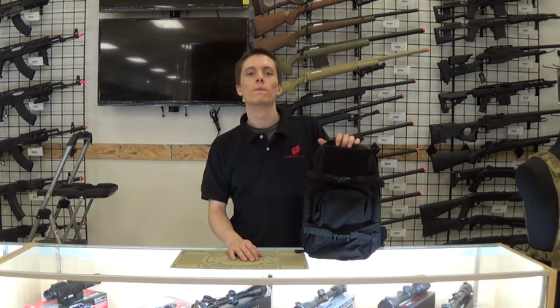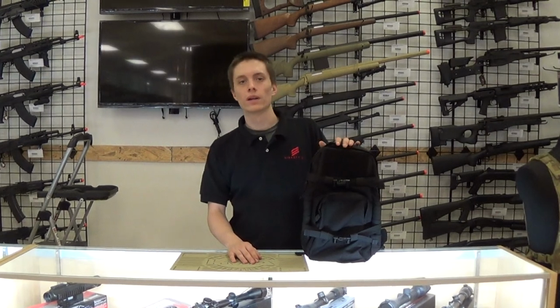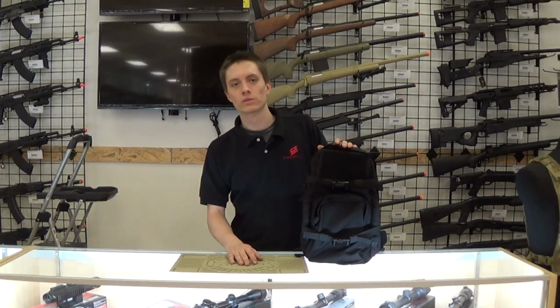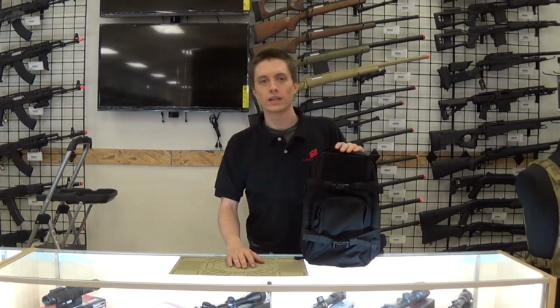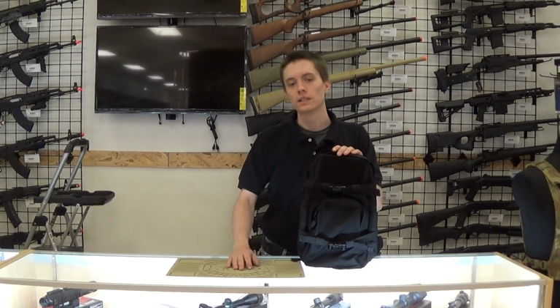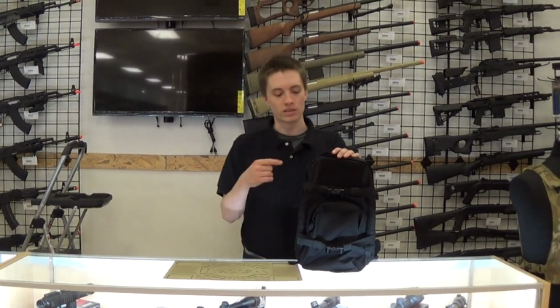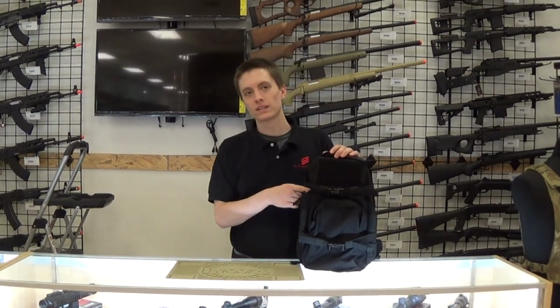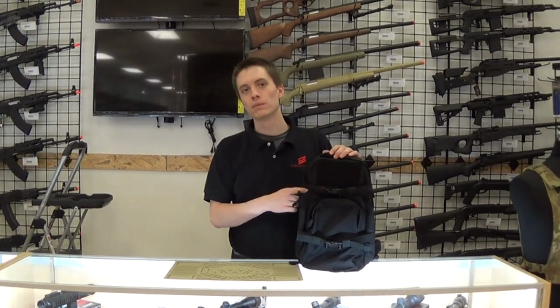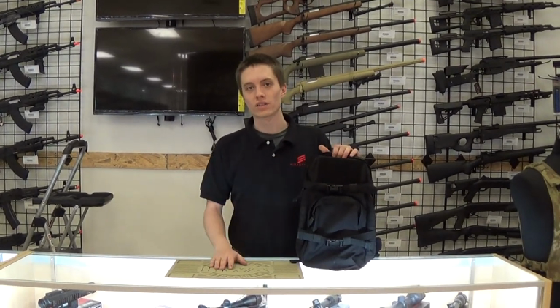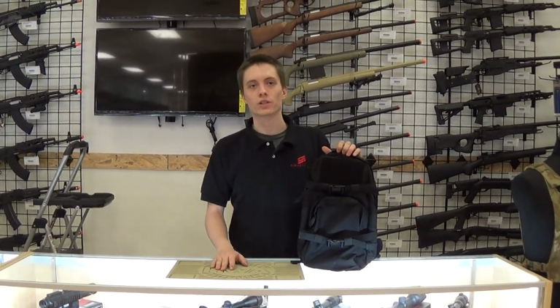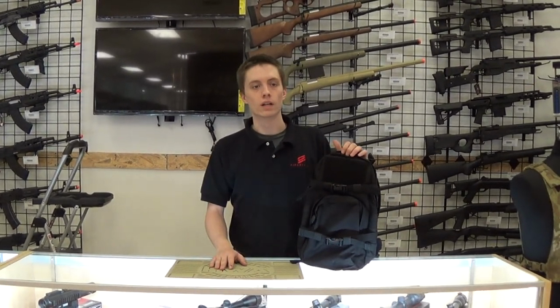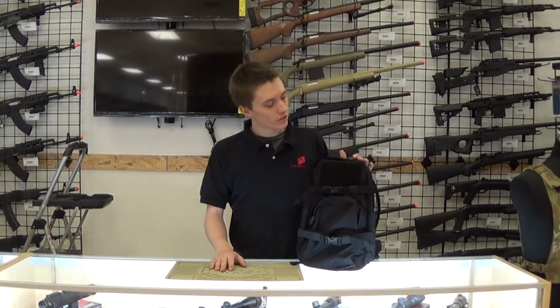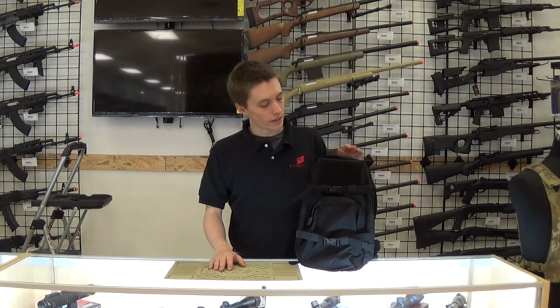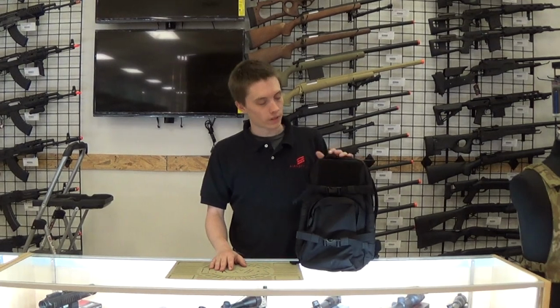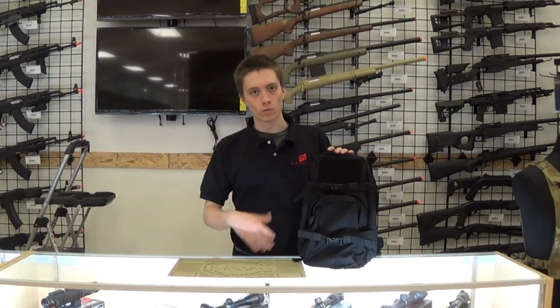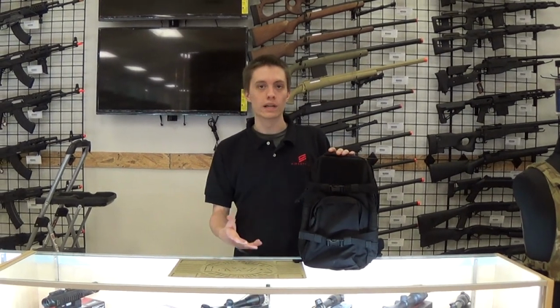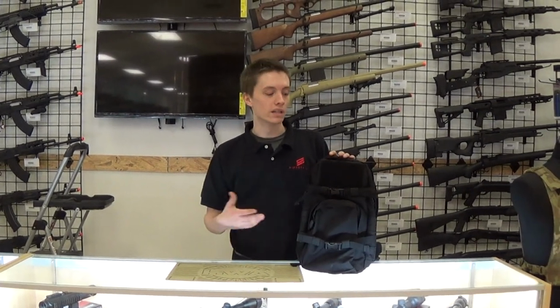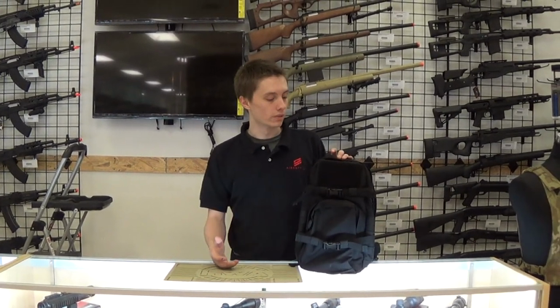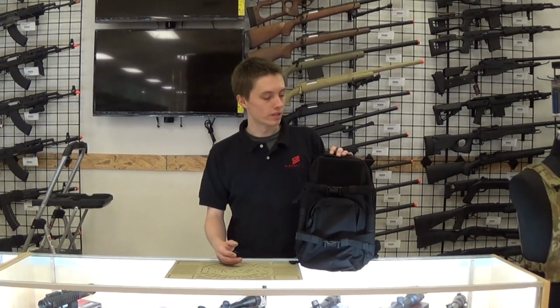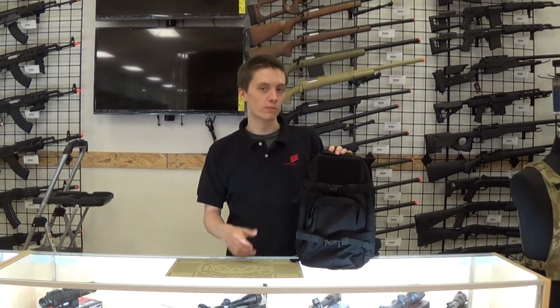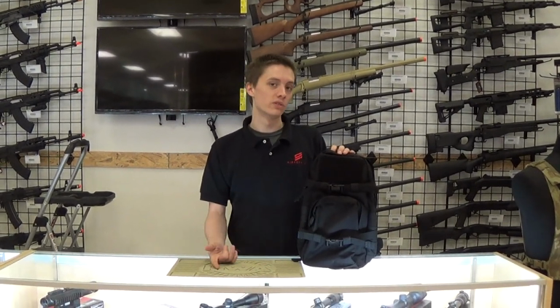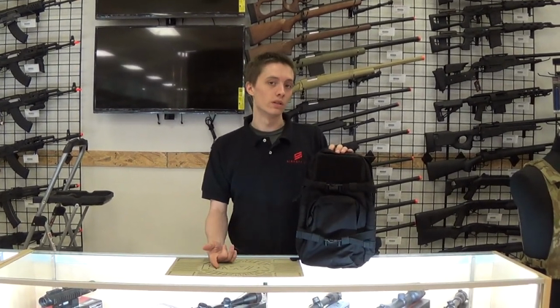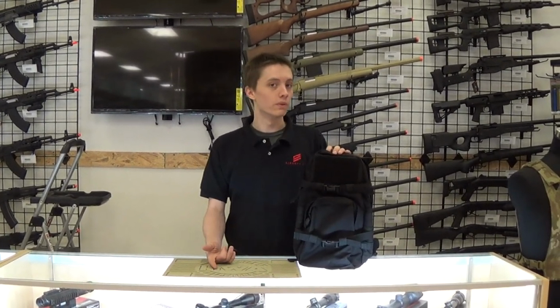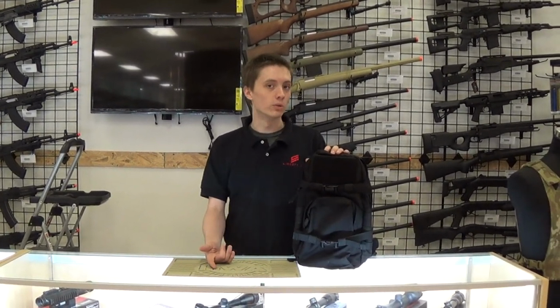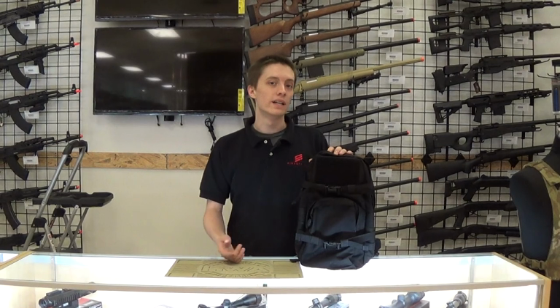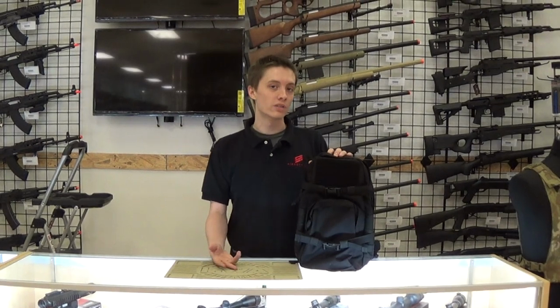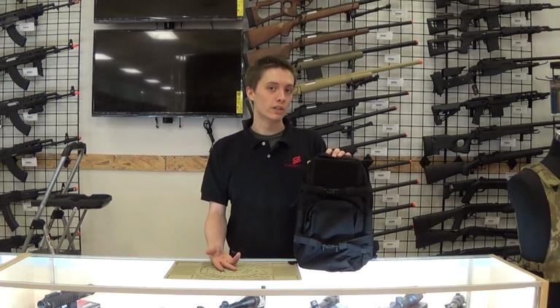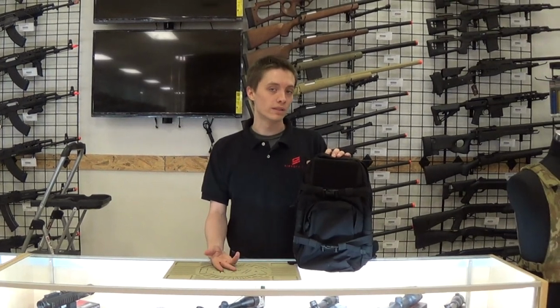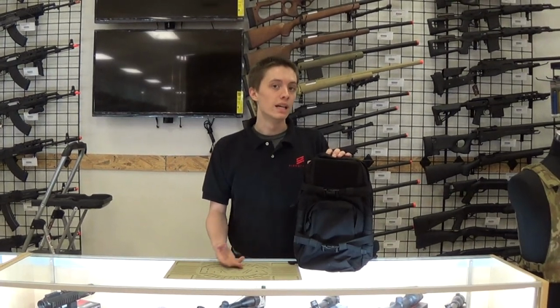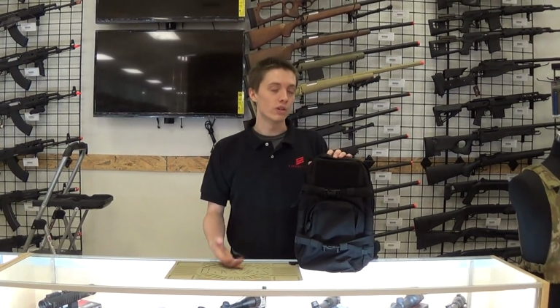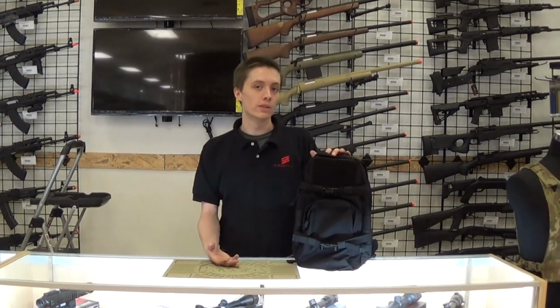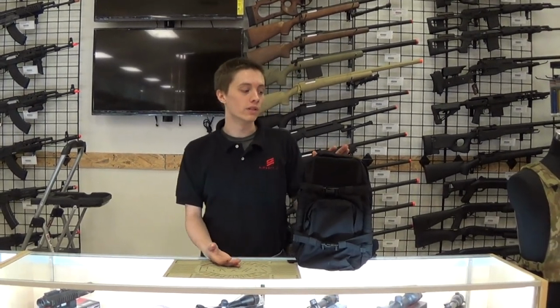What's up guys? I'm Mason with GI Tactical and this is the Pantac MBSS Hydration Carrier. This is a great option for carrying your water and many other supplies because it's made of 1000D Cordura, so it's very durable. It has a lifetime warranty by Pantac and it's also made in the United States.